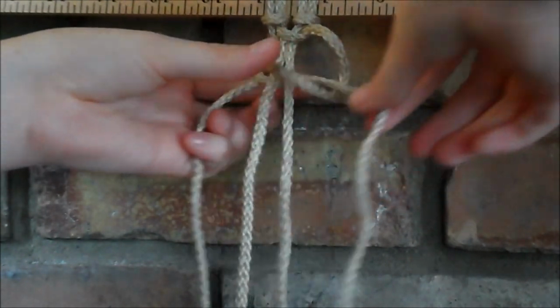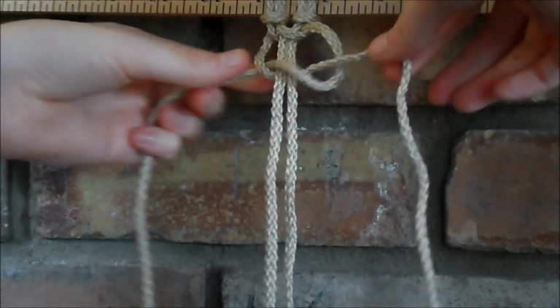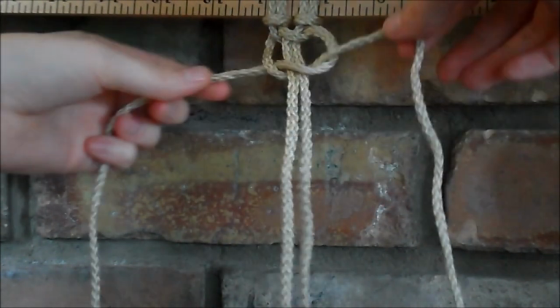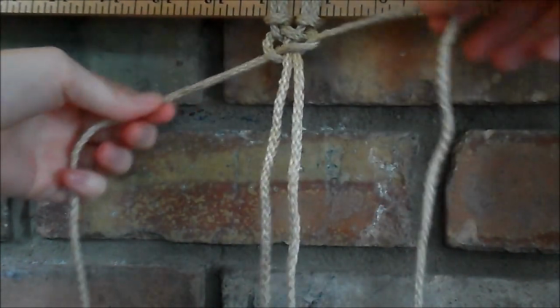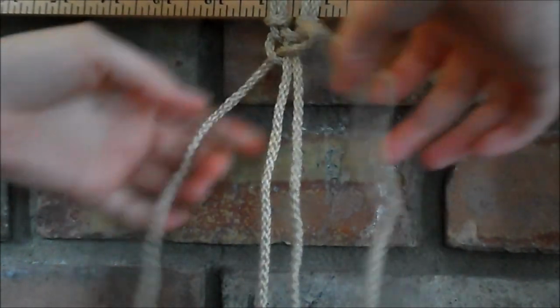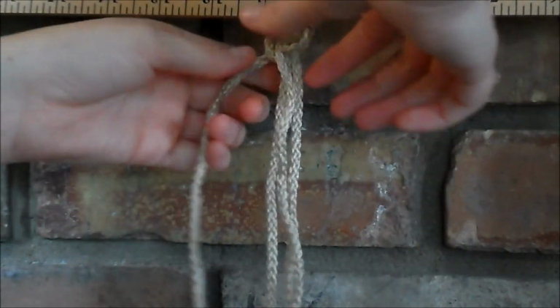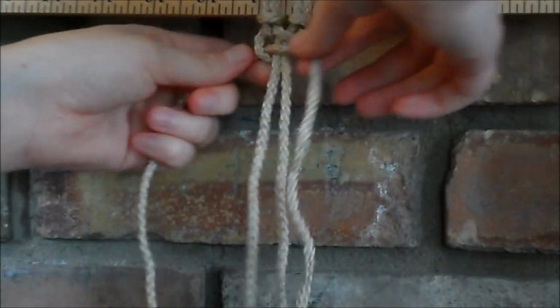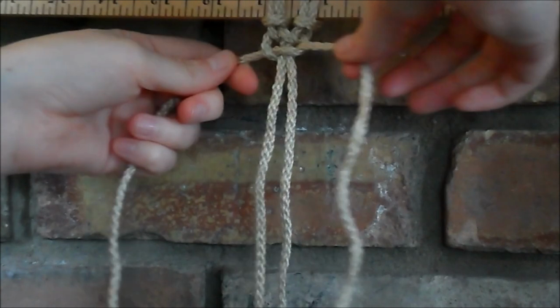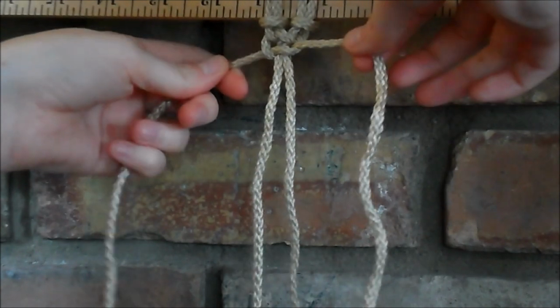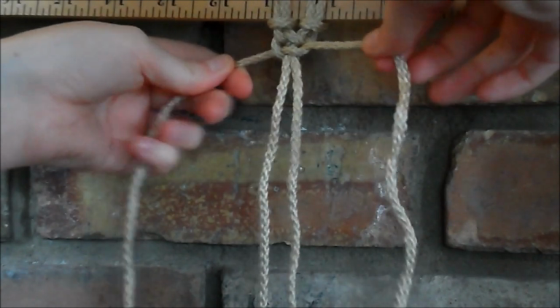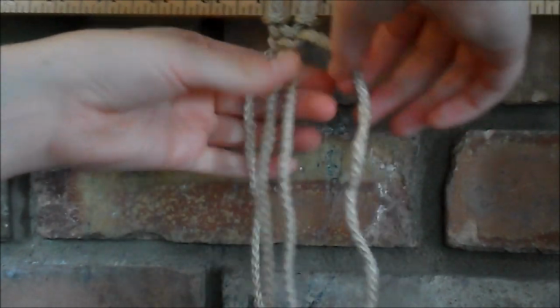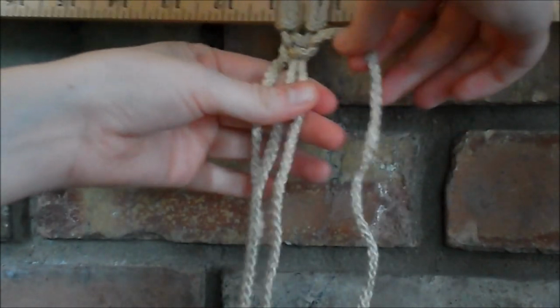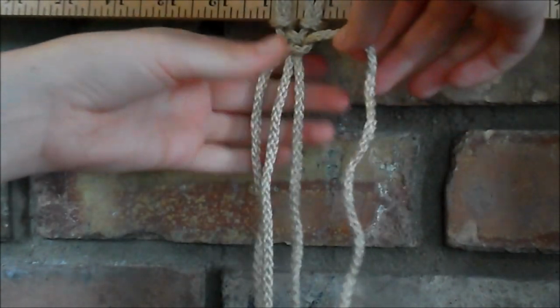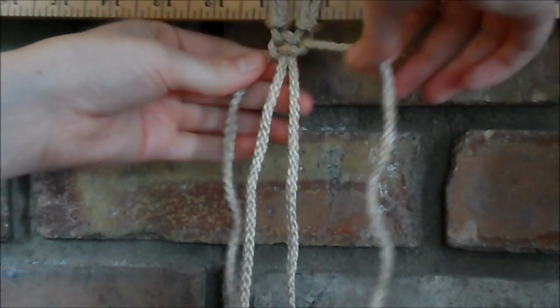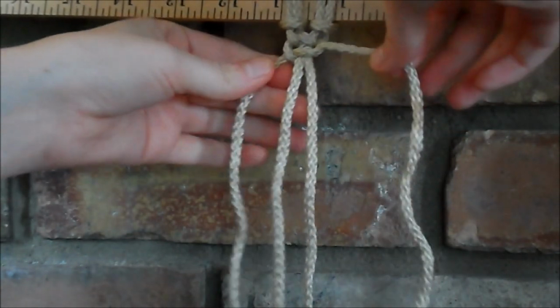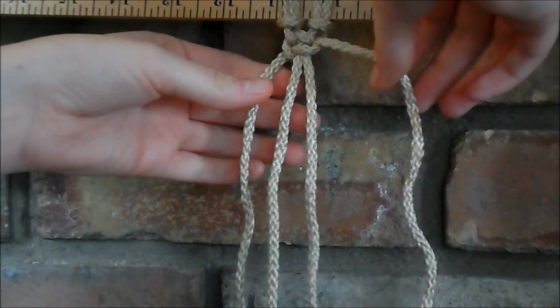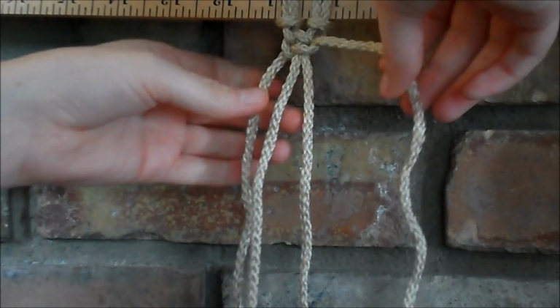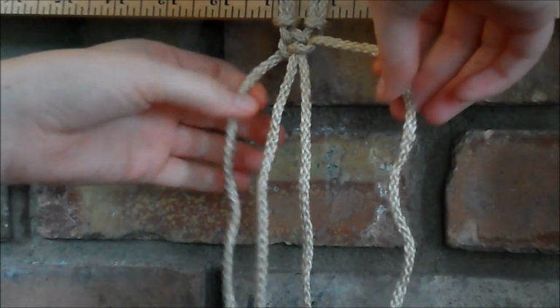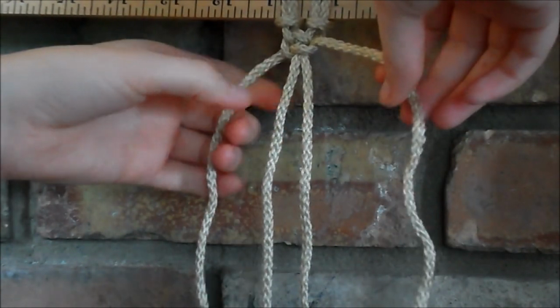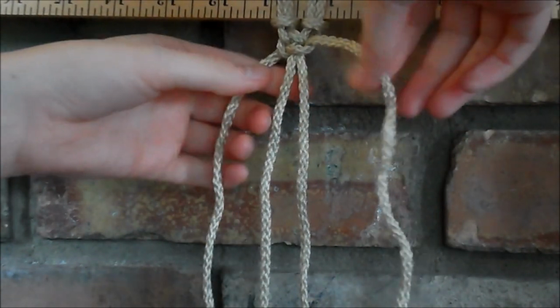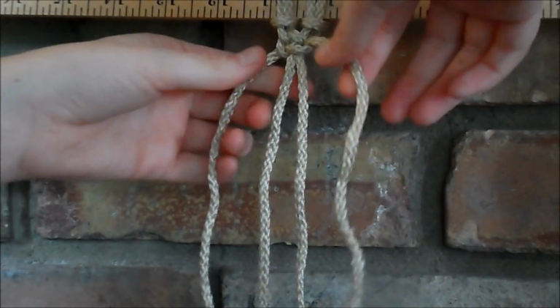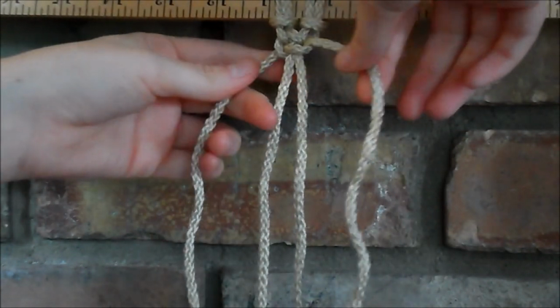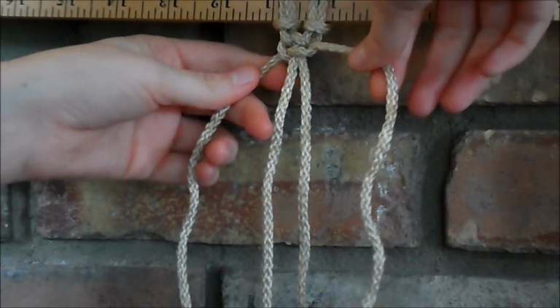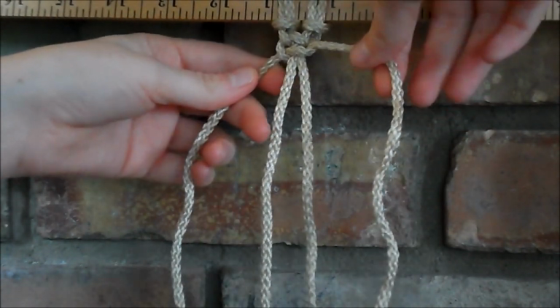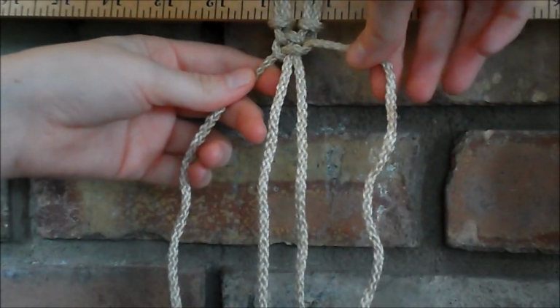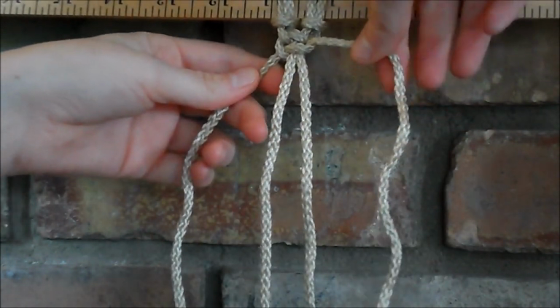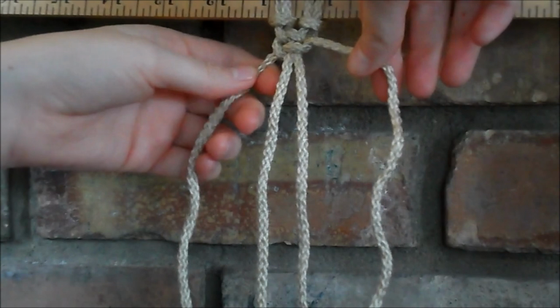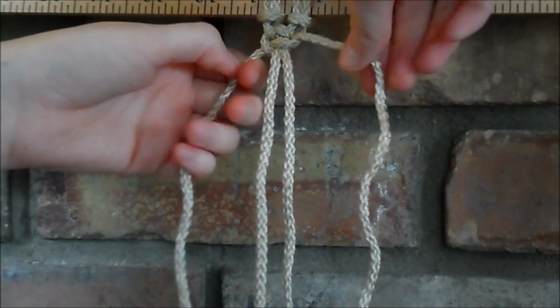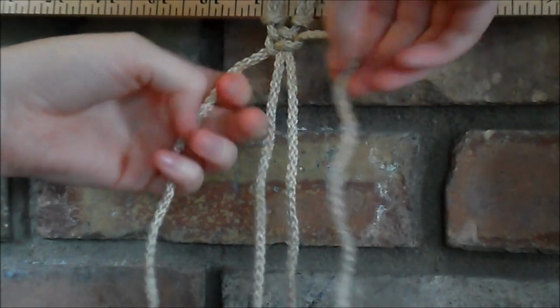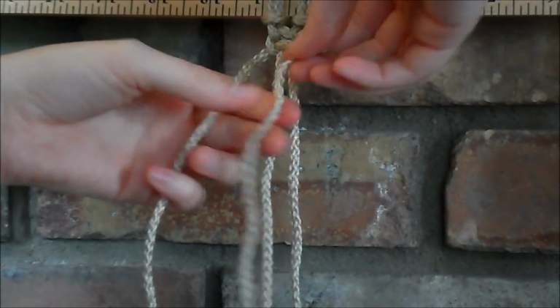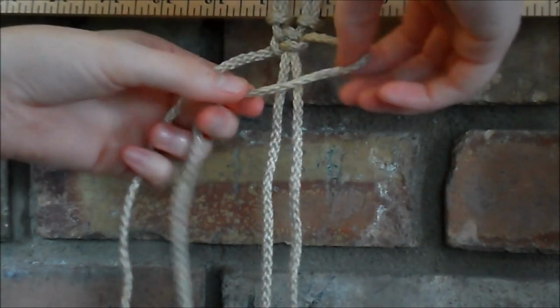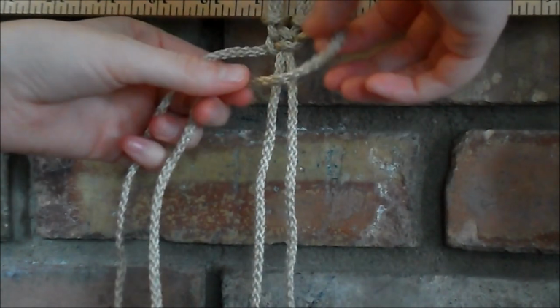So what we're making here is actually half square knots instead of a full square knot. So if you know how to make a square knot, you know how to make a spiral knot.